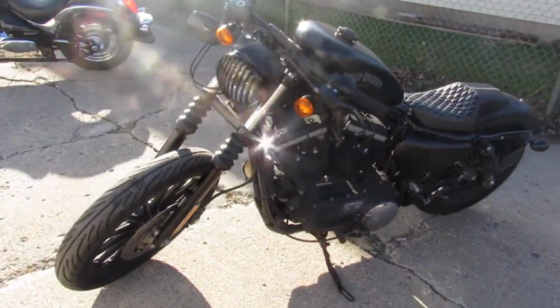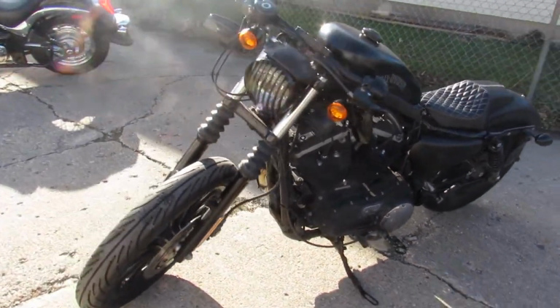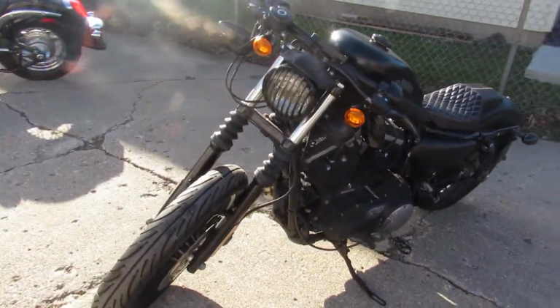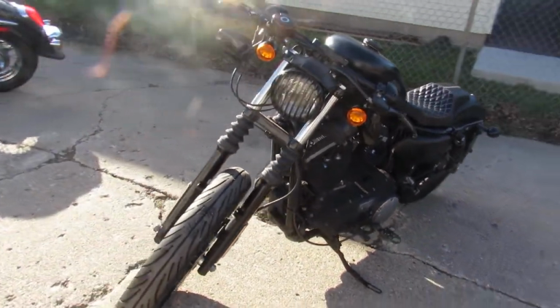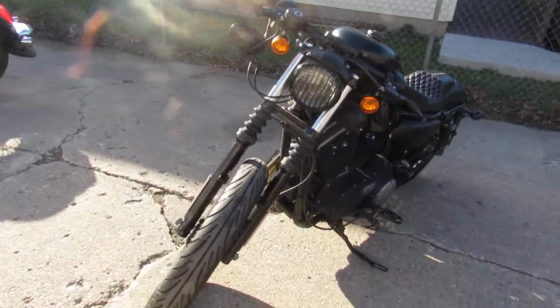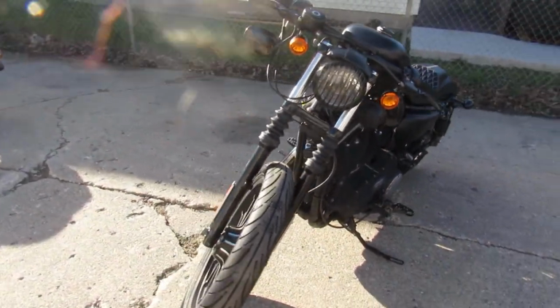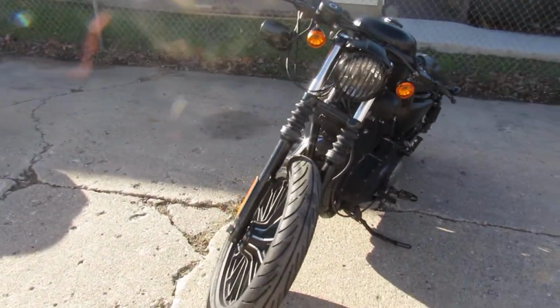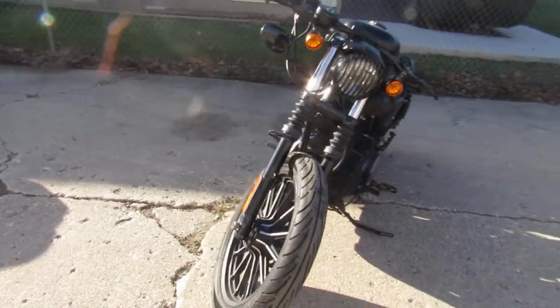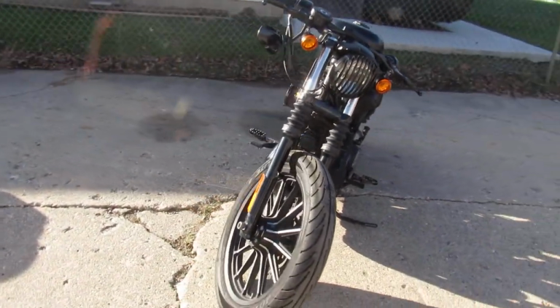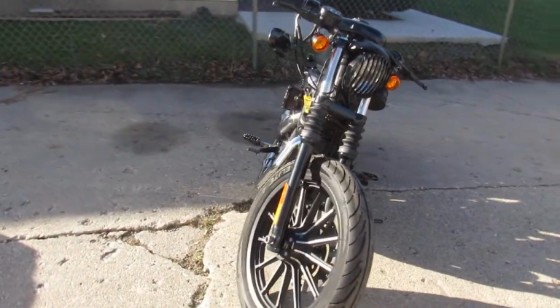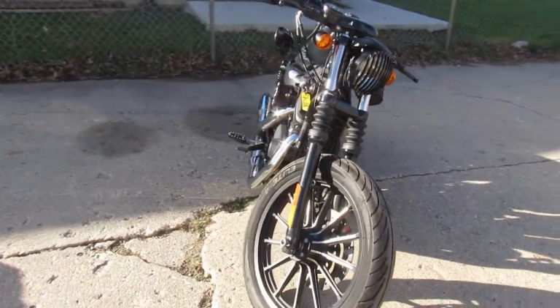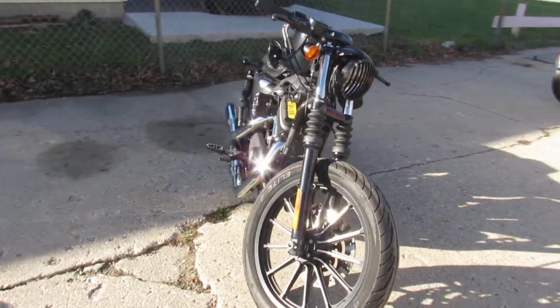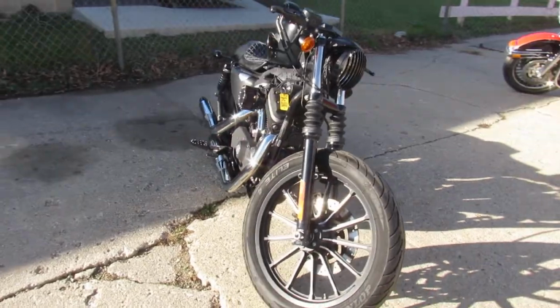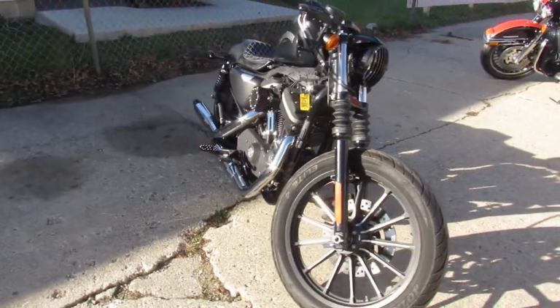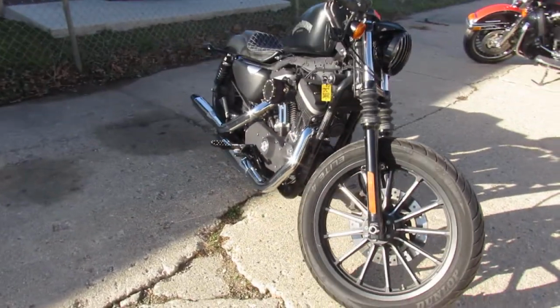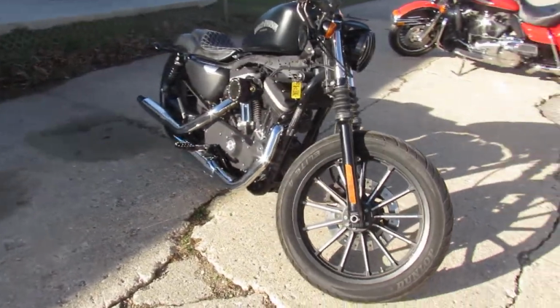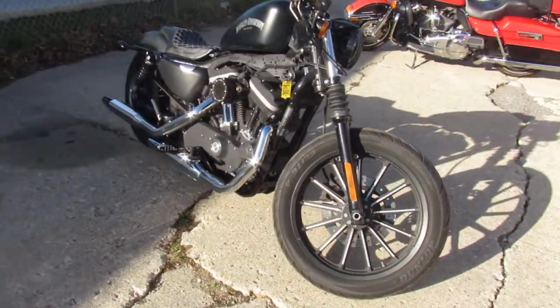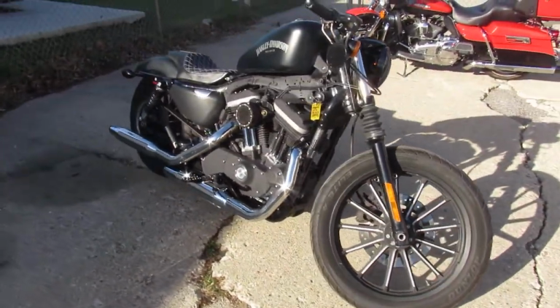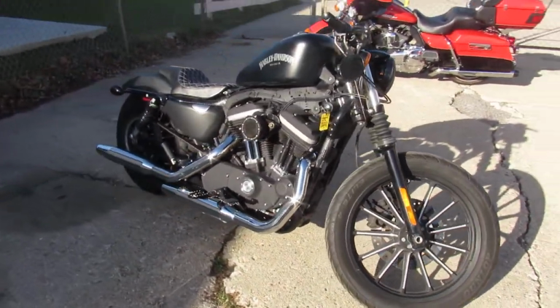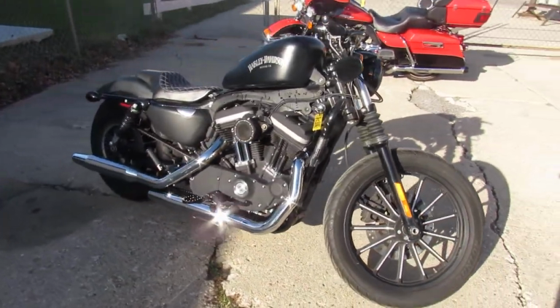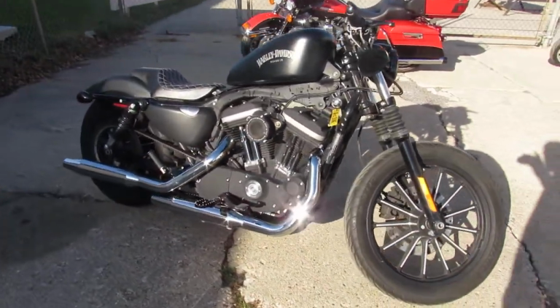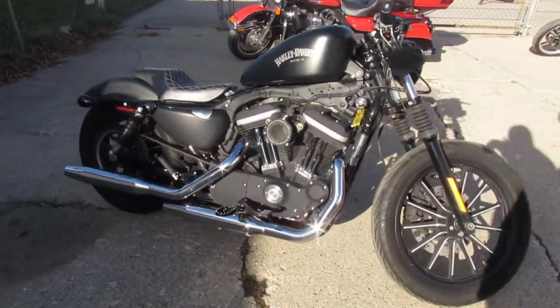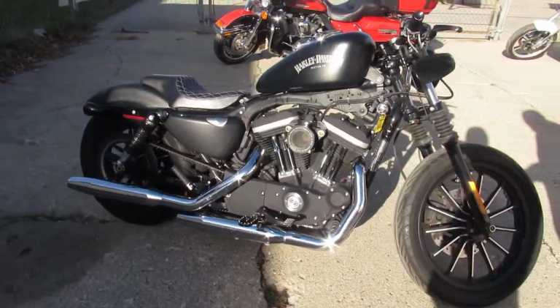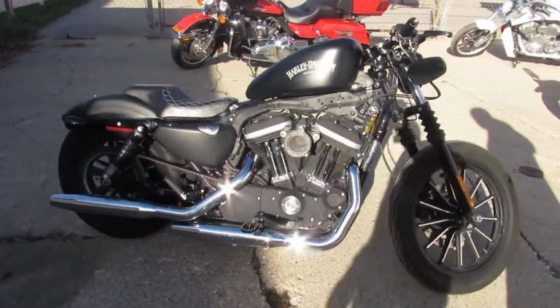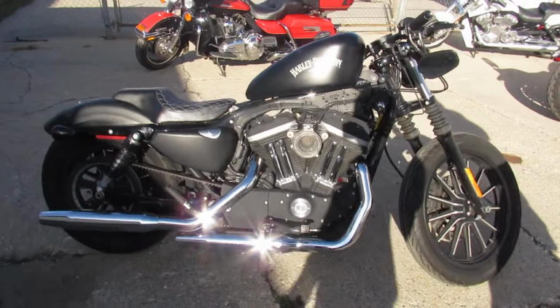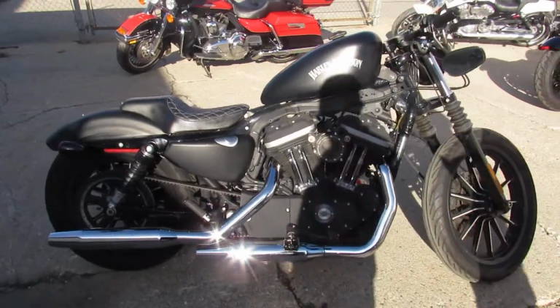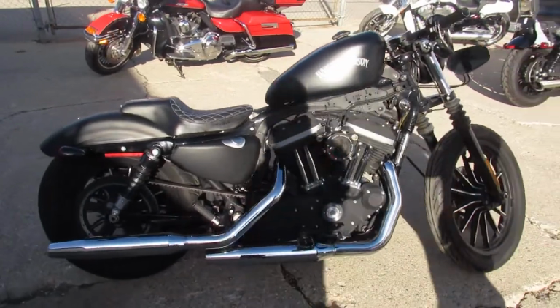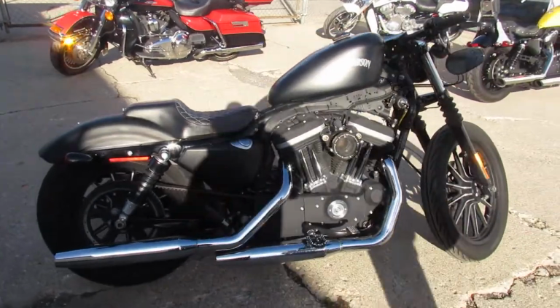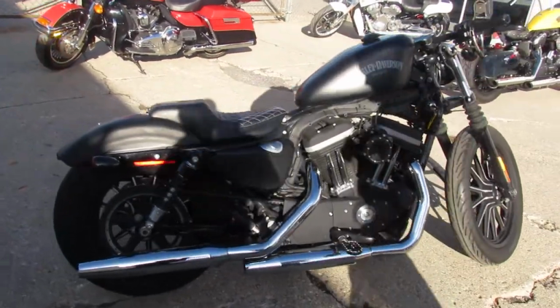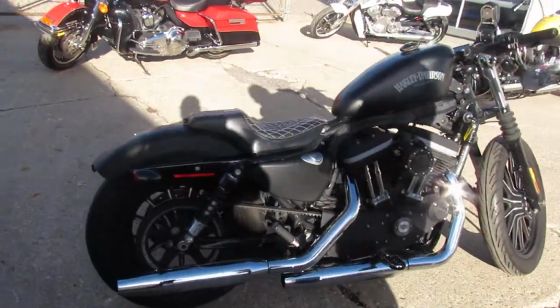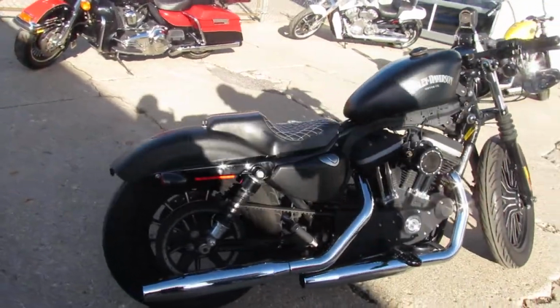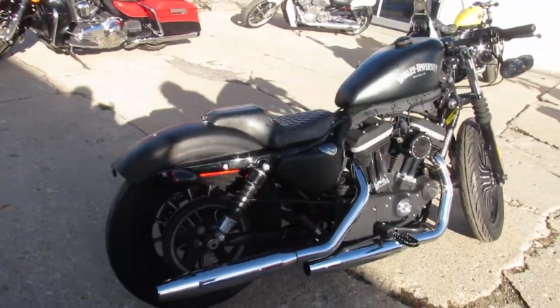It was just serviced at the dealership, inspected, all the fluids have been changed. It's certified and includes a six-month warranty. Stand out from the crowd — this is a good-looking bike. For anybody looking for a little hot rod Sportster, this is the one.